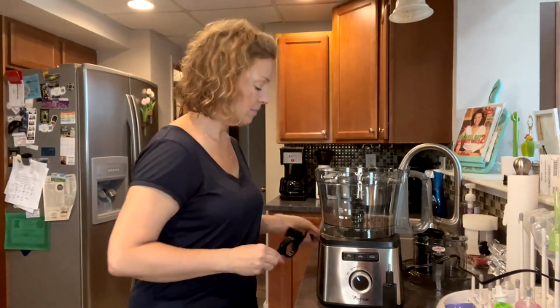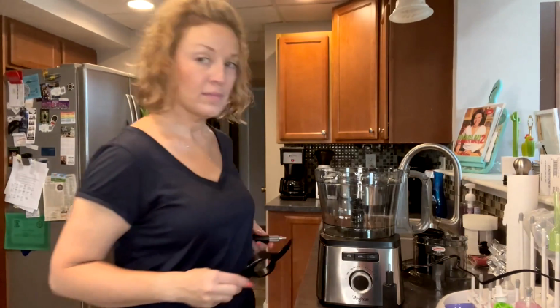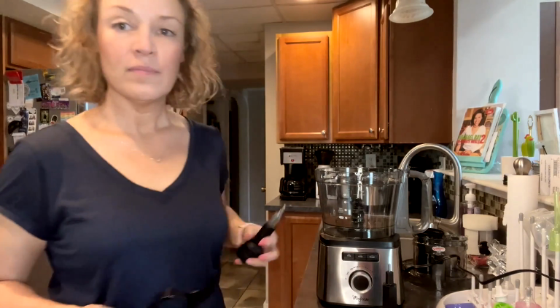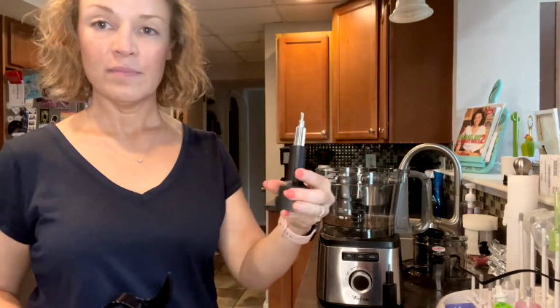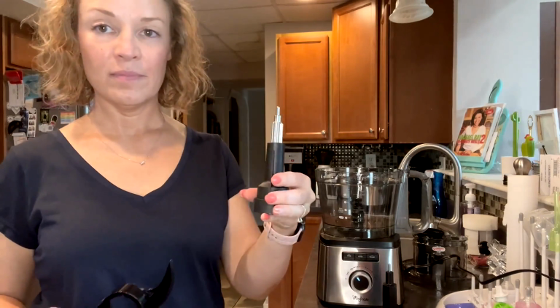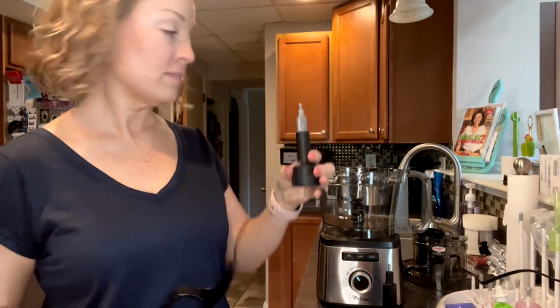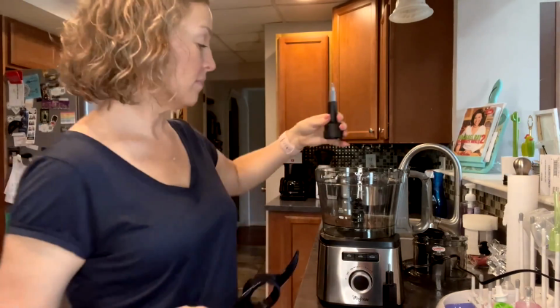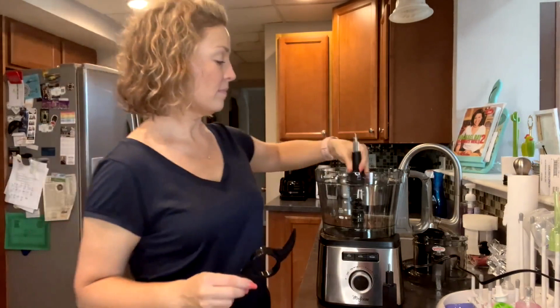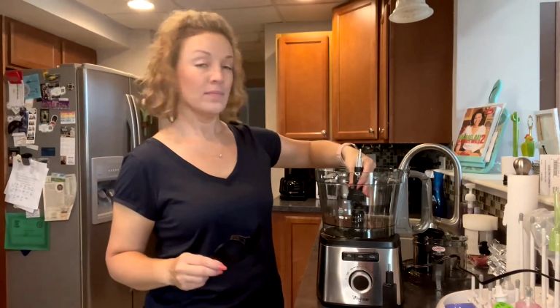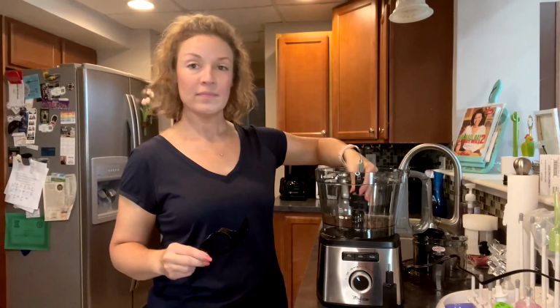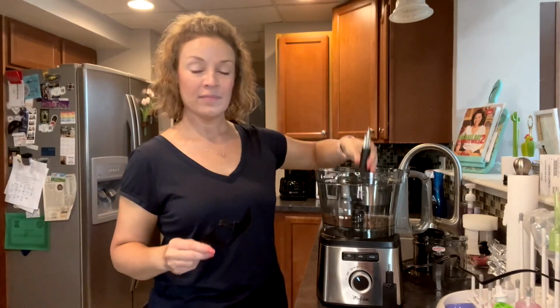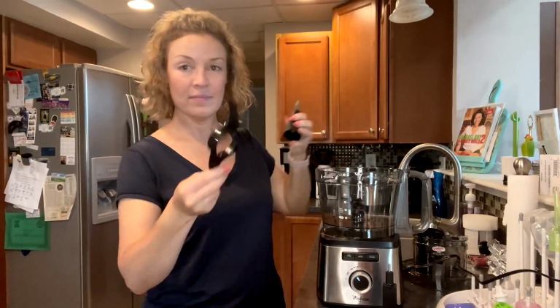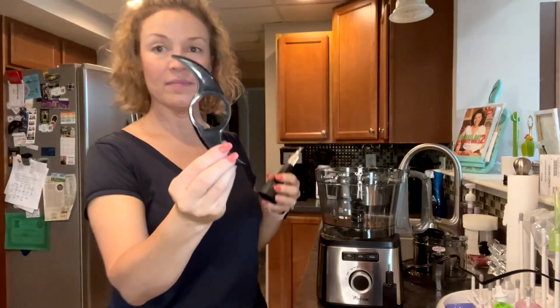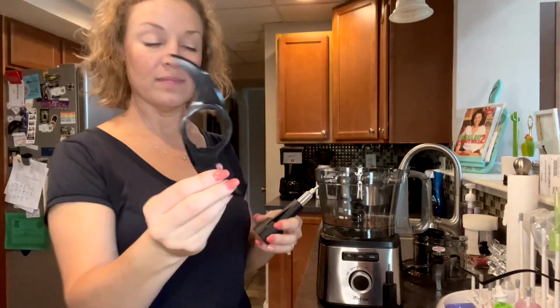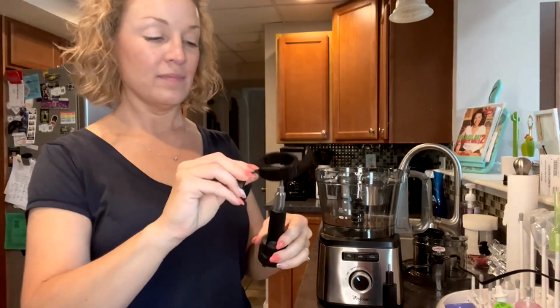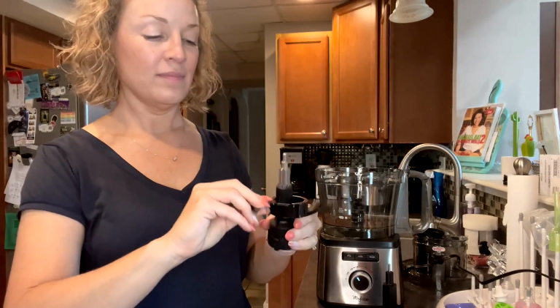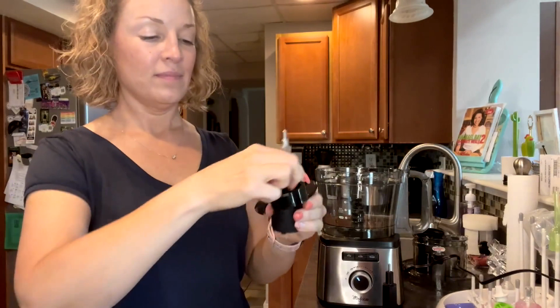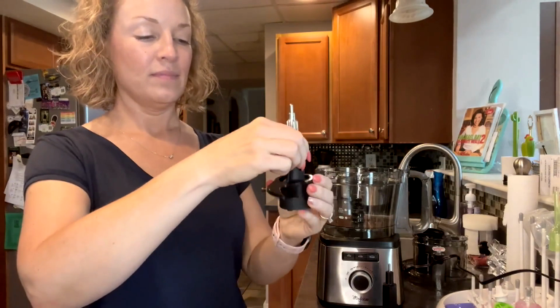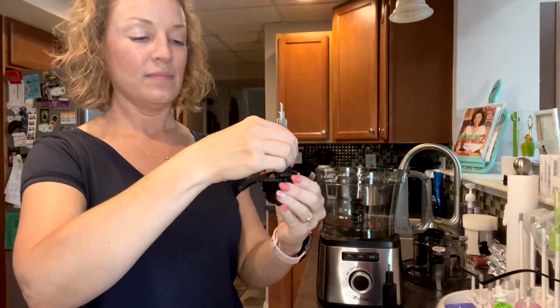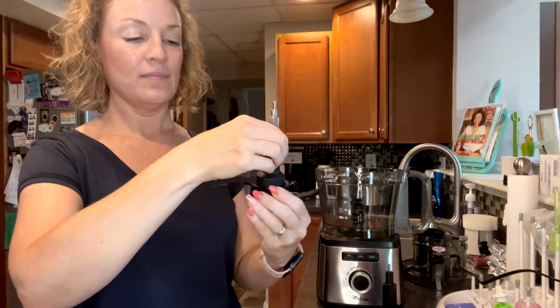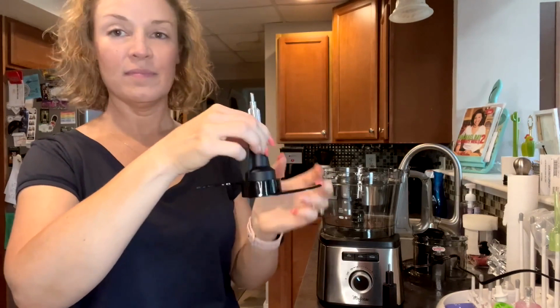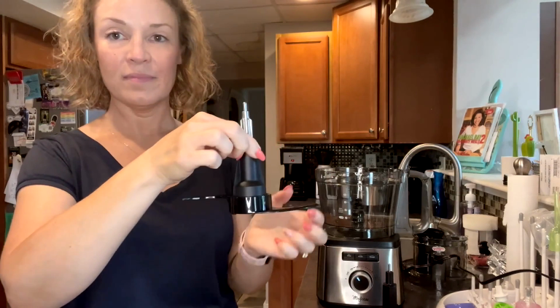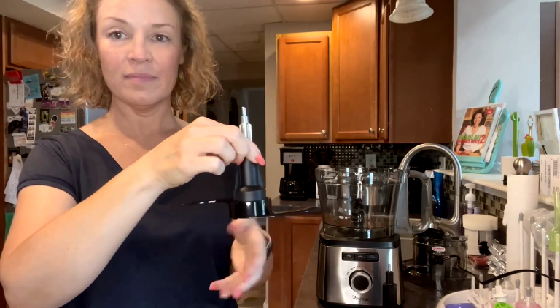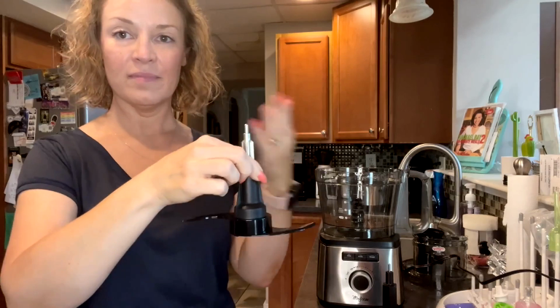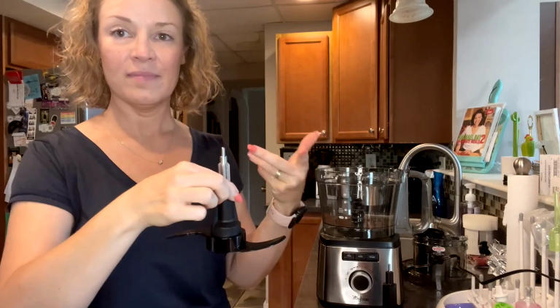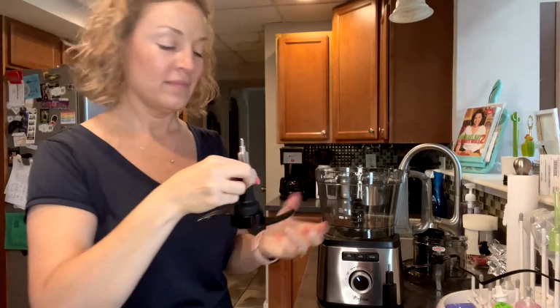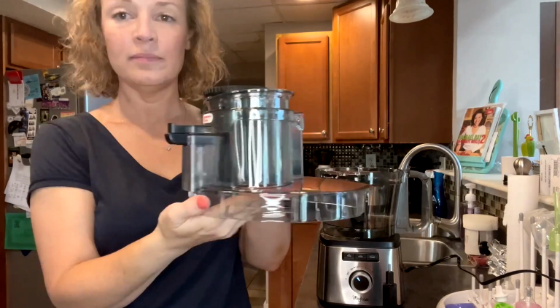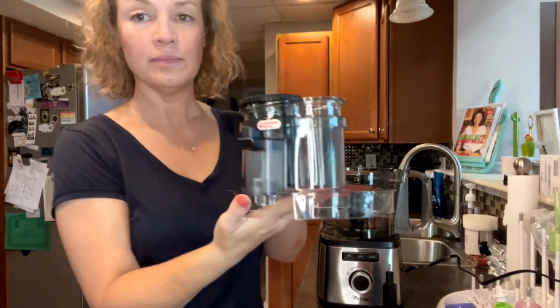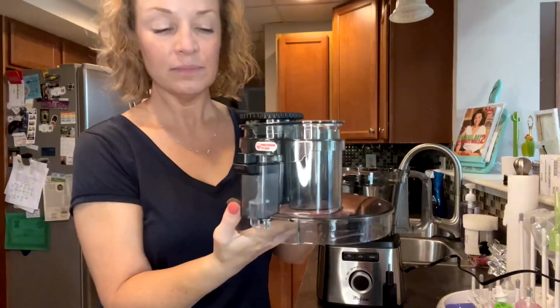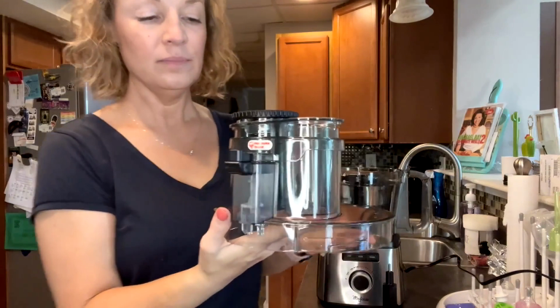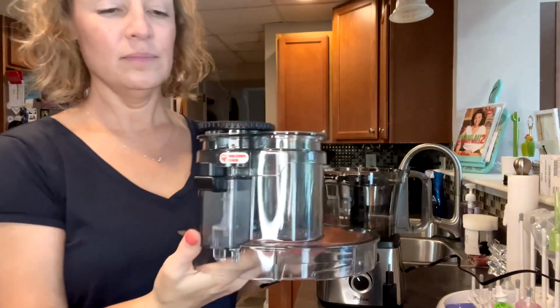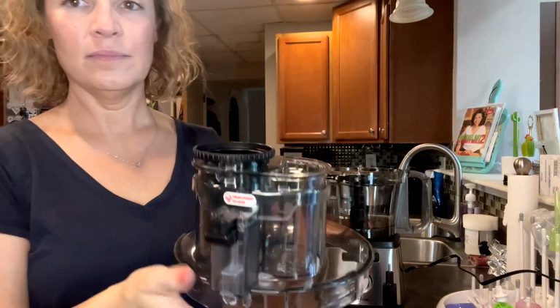And then the center piece — the blade — that sort of non-sharp black blade will do dough. So you can even do dough in here and it will help spin your dough around.